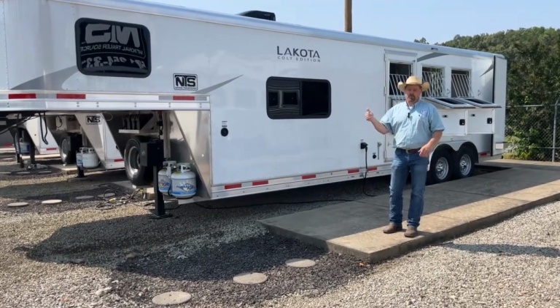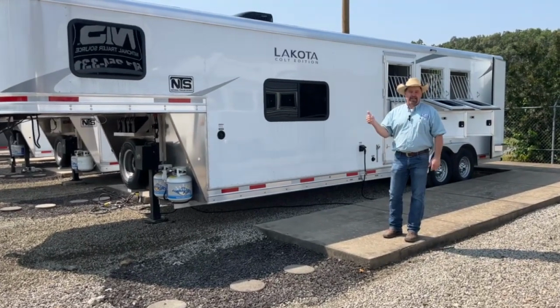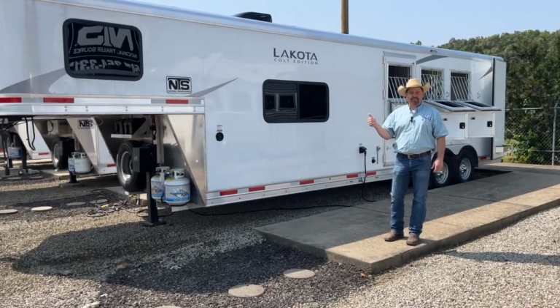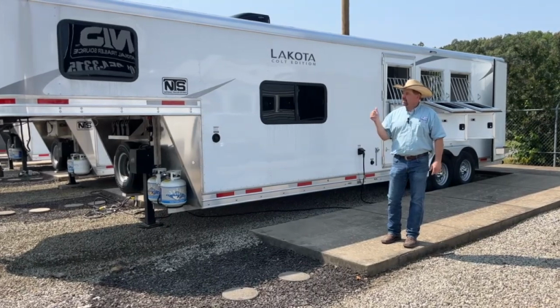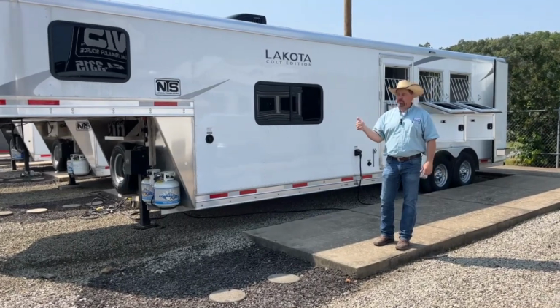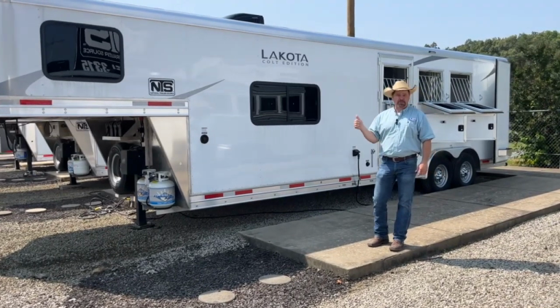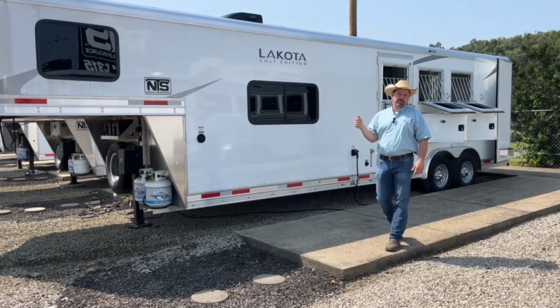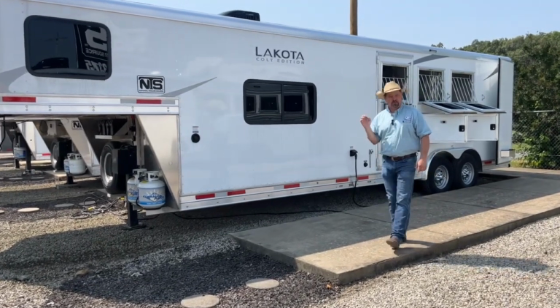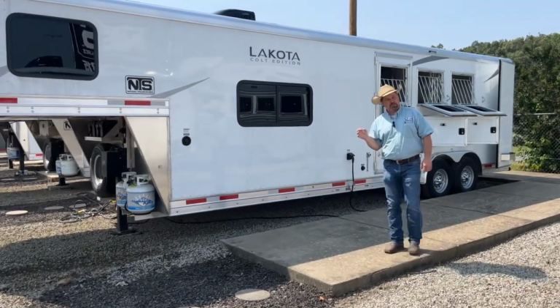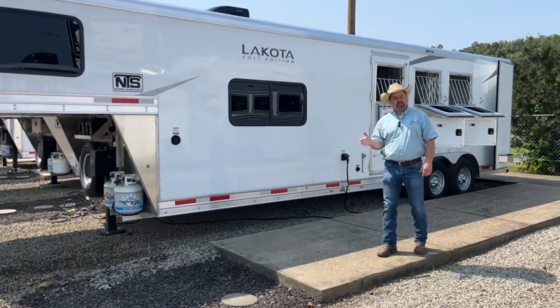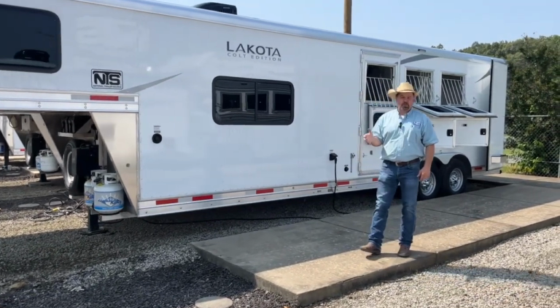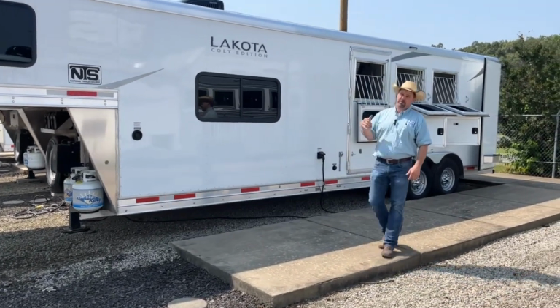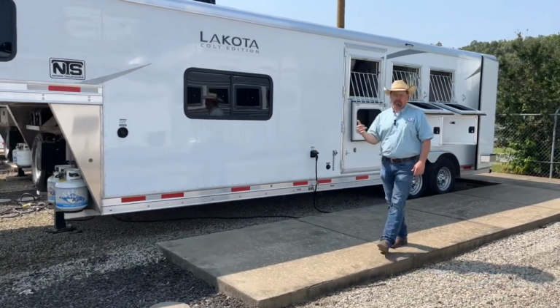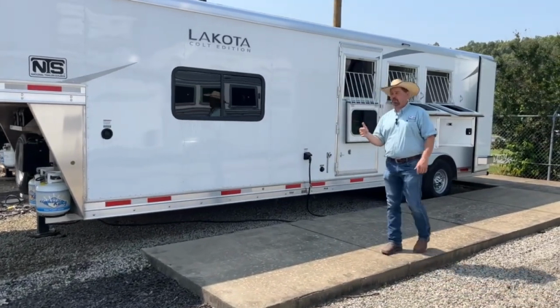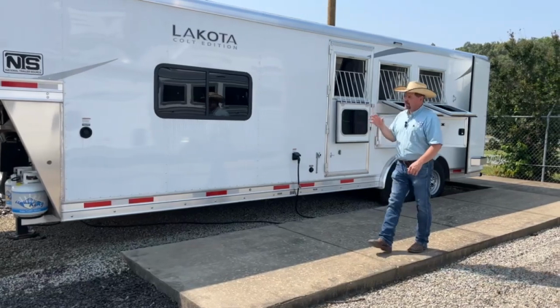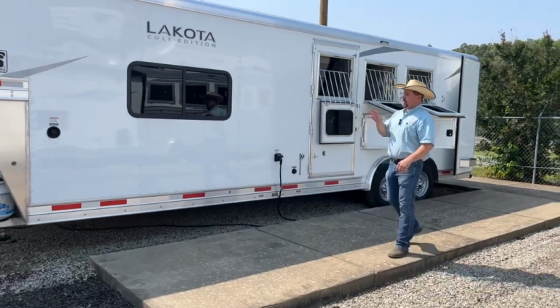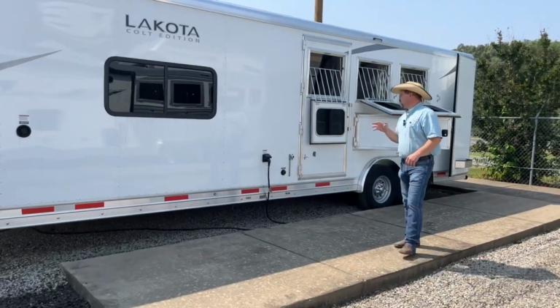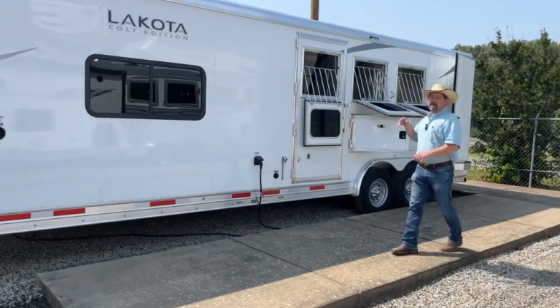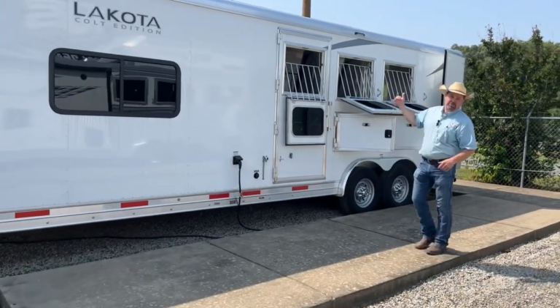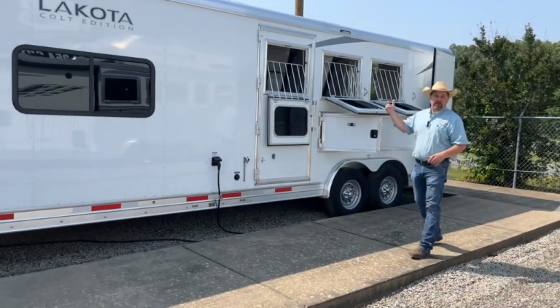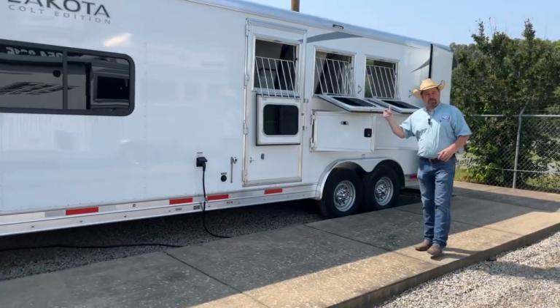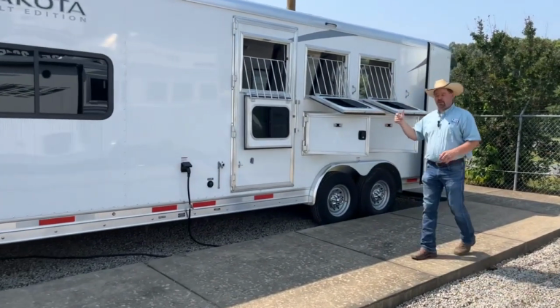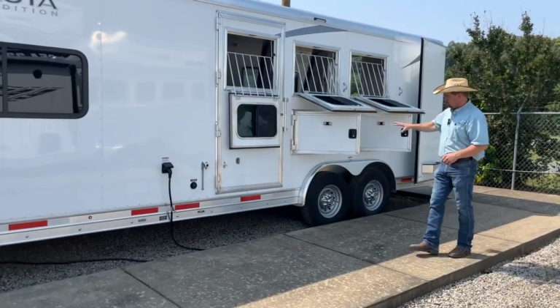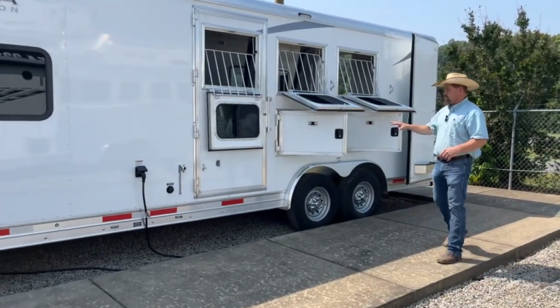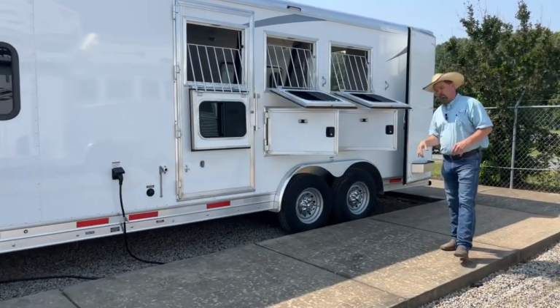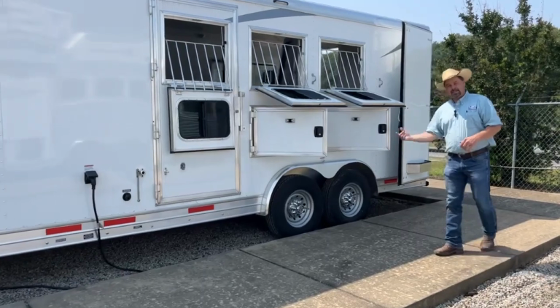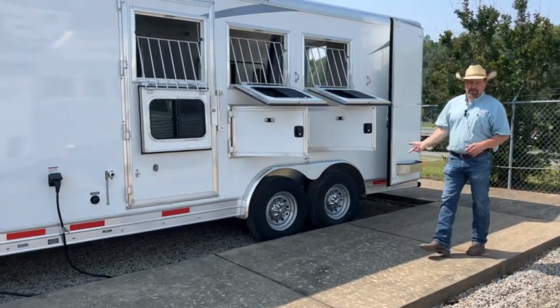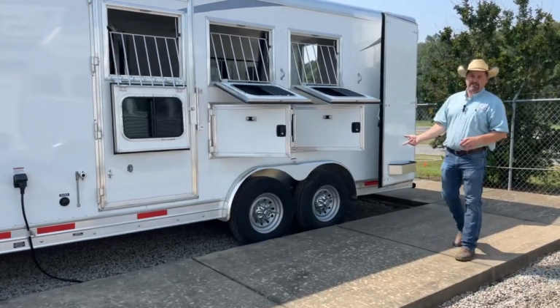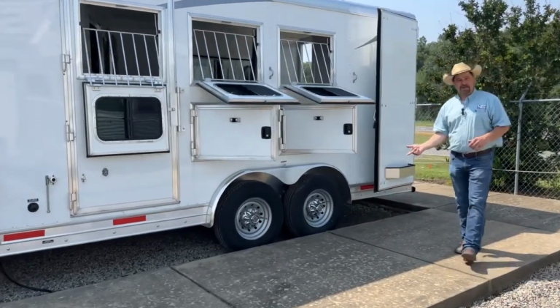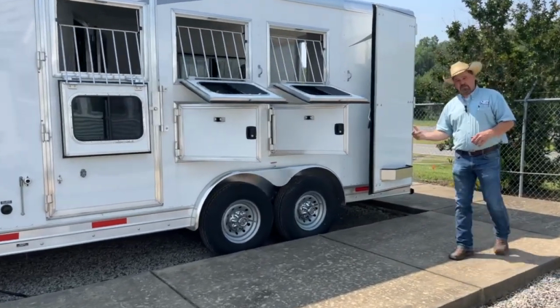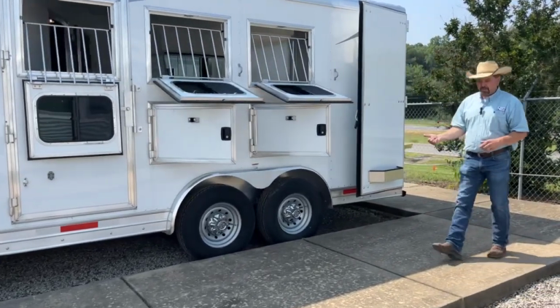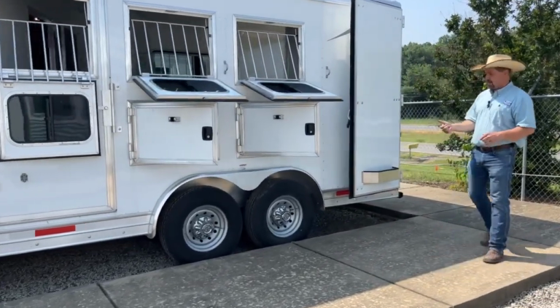We're going to highlight this Lakota 2023 model, three-horse, 11-foot living quarters with the rear kitchen floor plan. A few things out here on the outside: it has the drop windows with the face guards, the mangers below, setting on 7,000-pound axles with 10-ply radial tires.